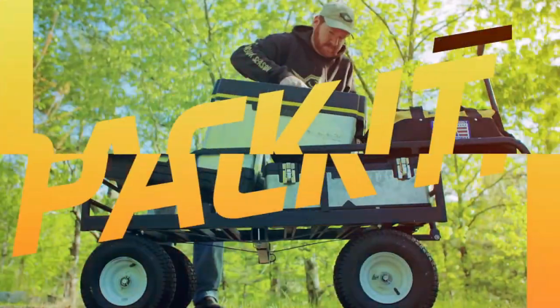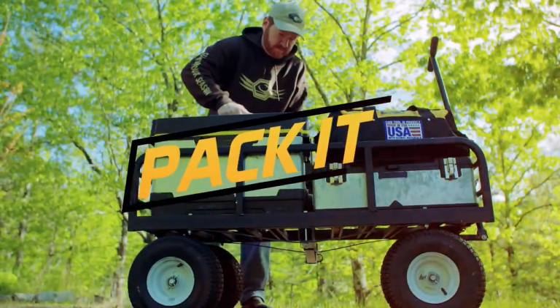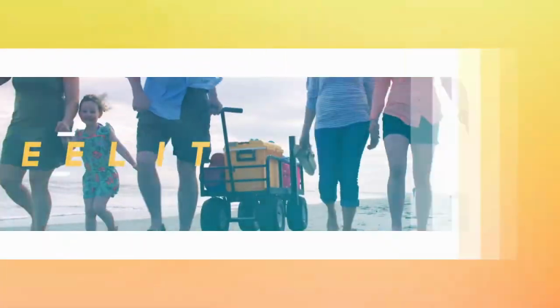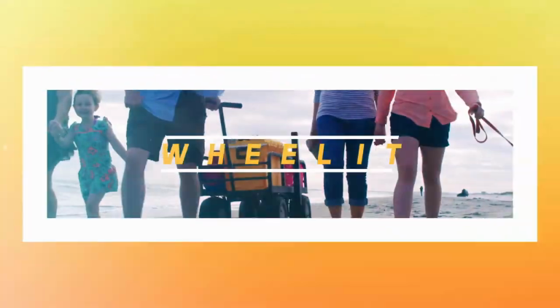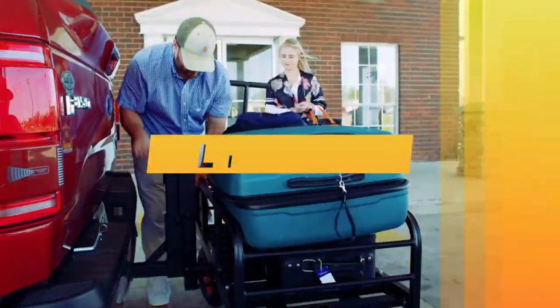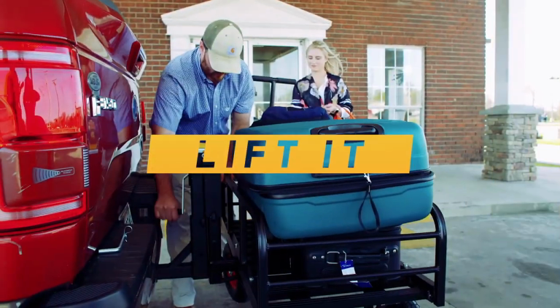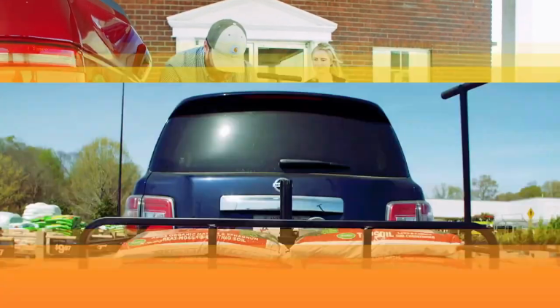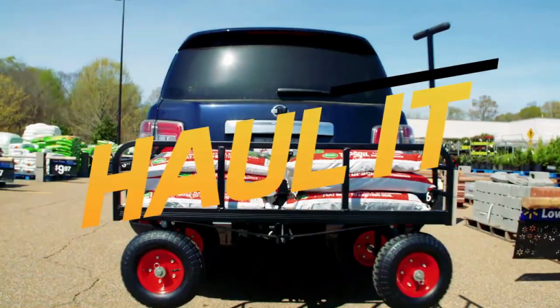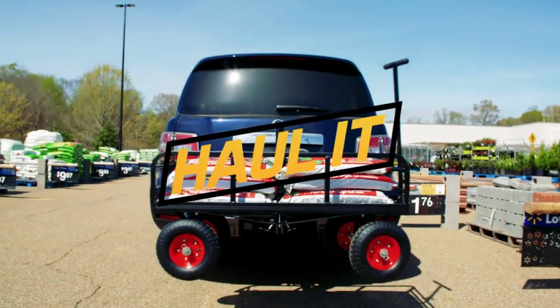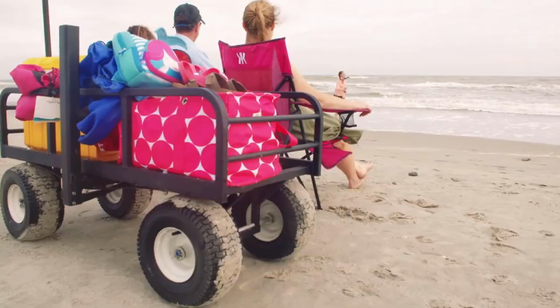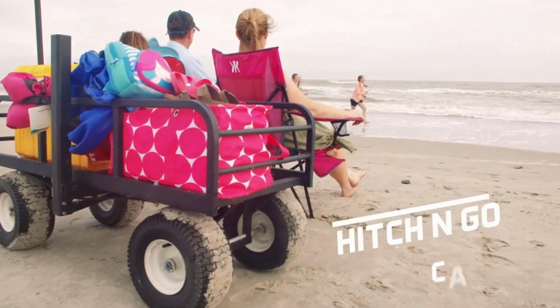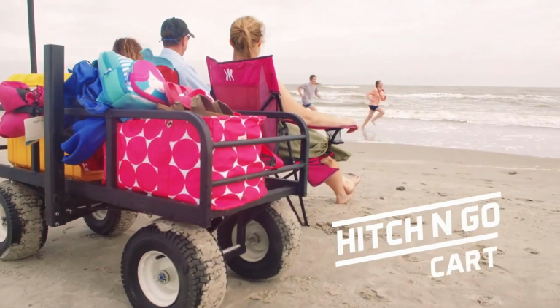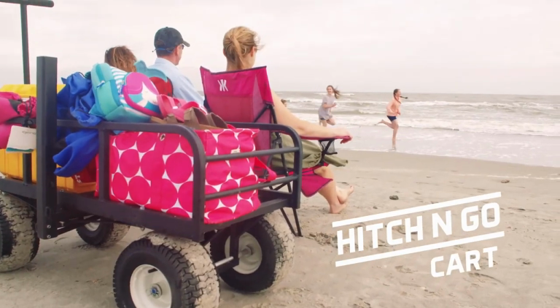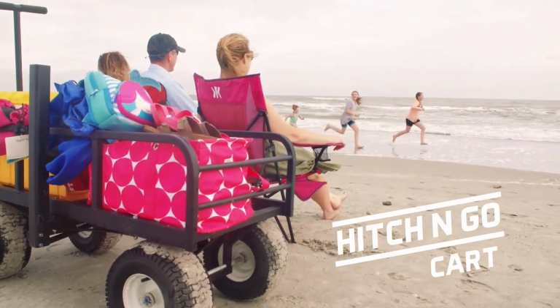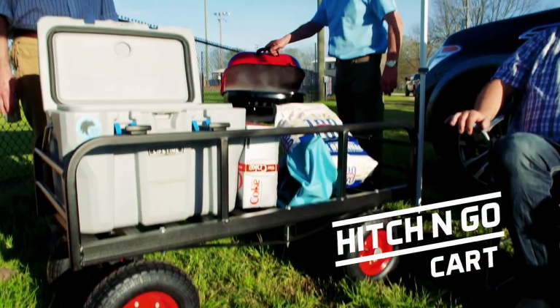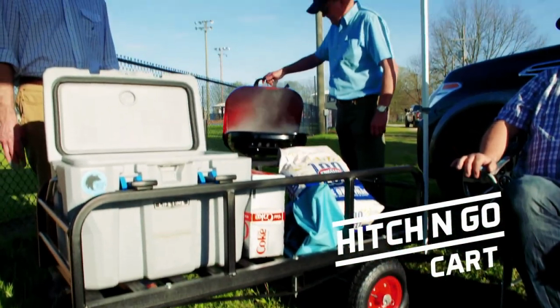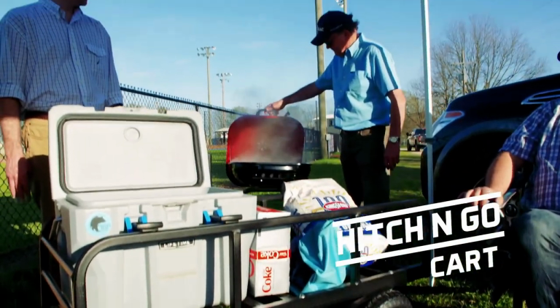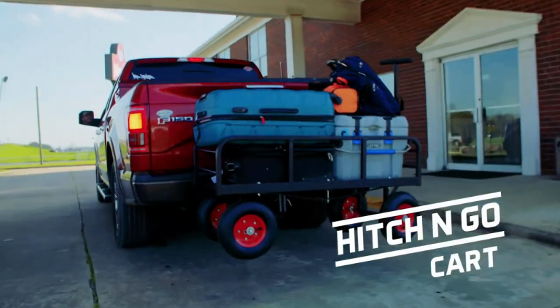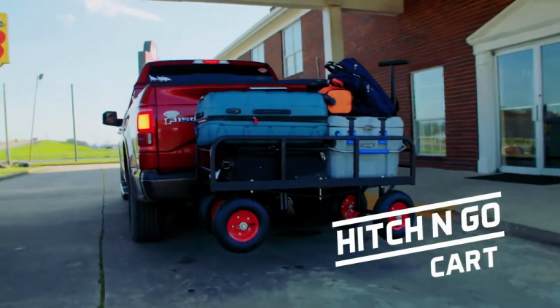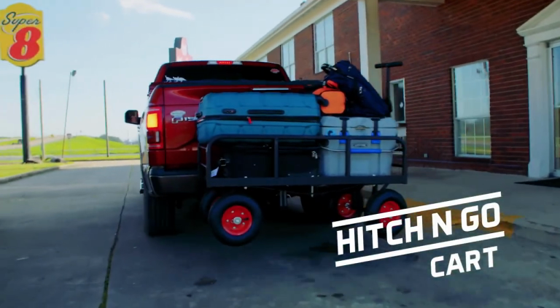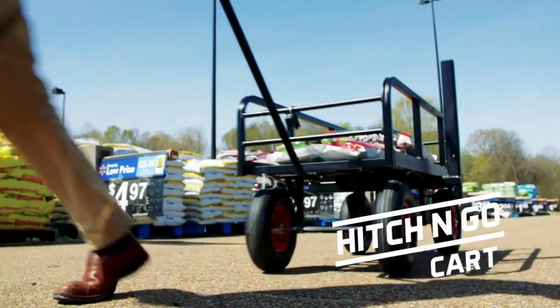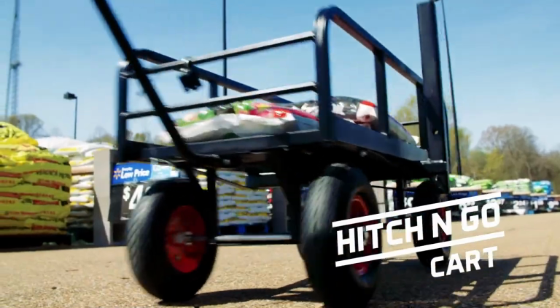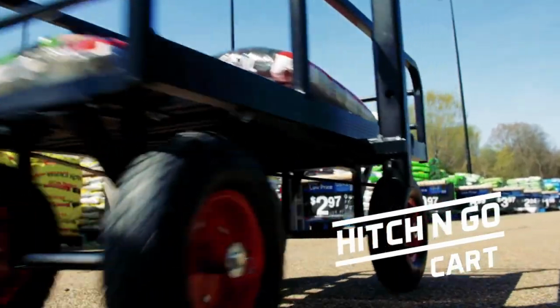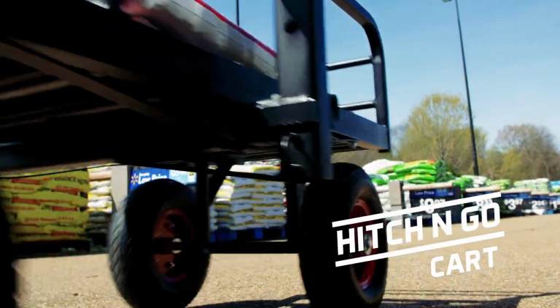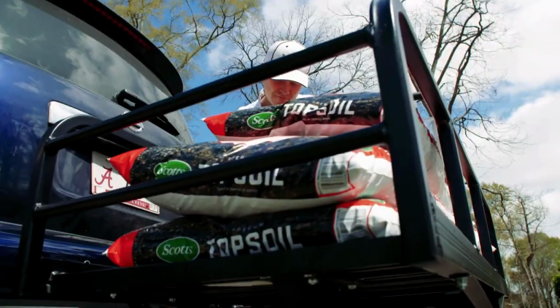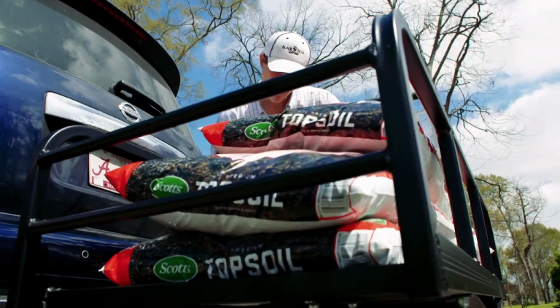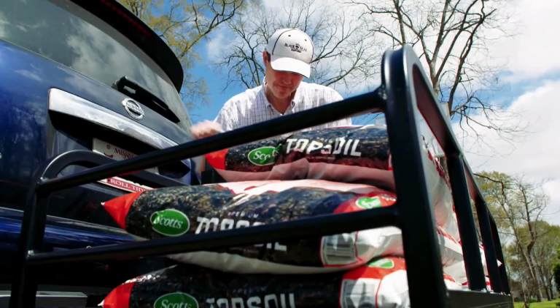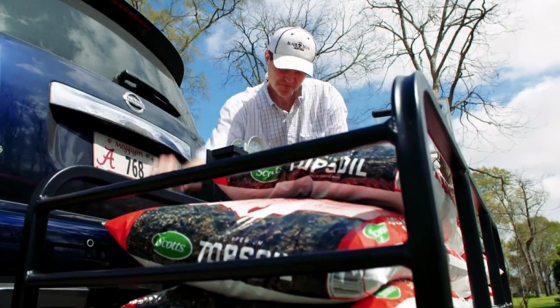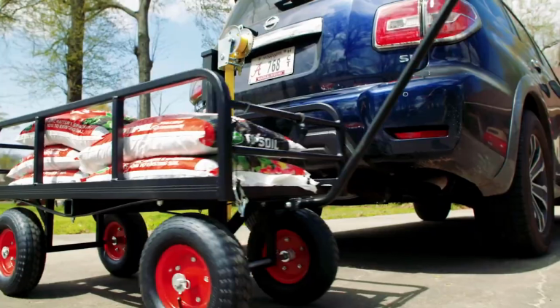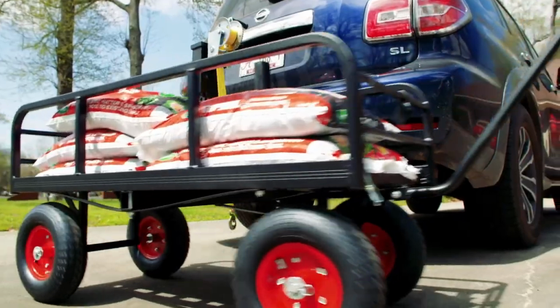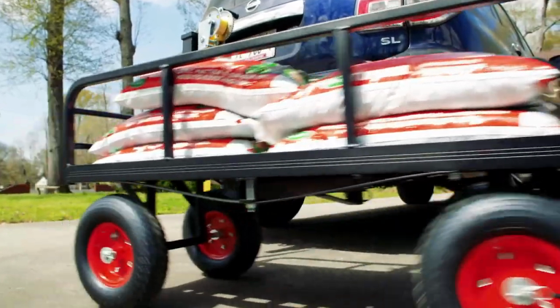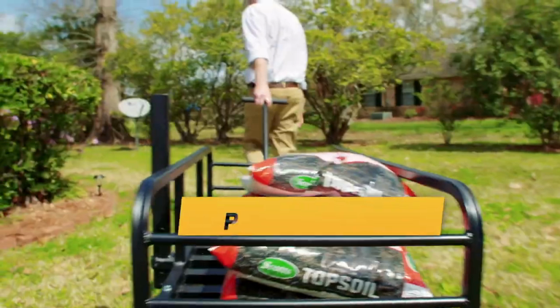Just pack it, wheel it, lift it, haul it — take it to the beach or to the game, drive it cross-country or to the garden store, and when you arrive just lower it and pull it to where you need it.